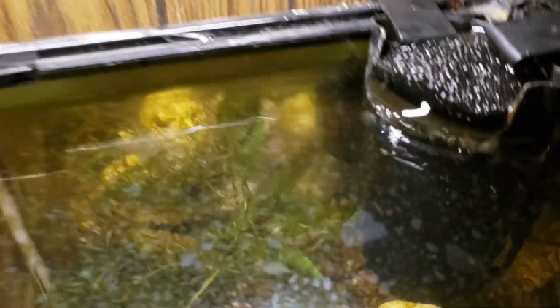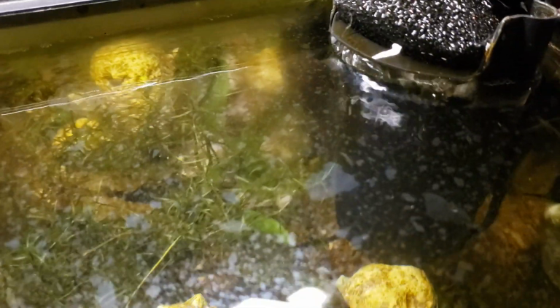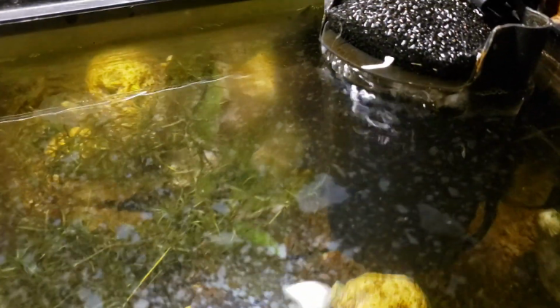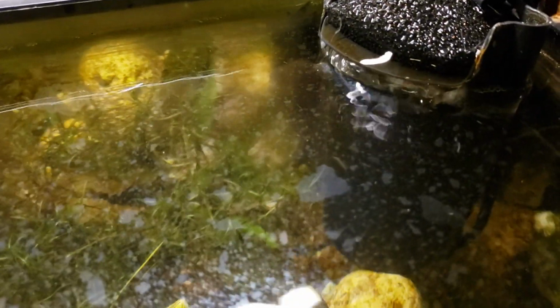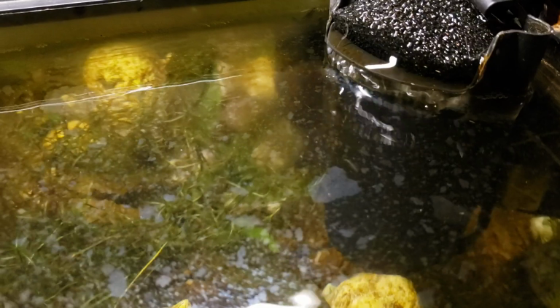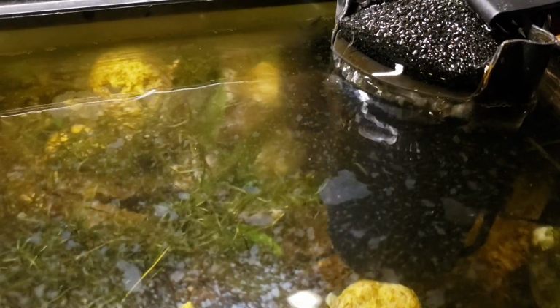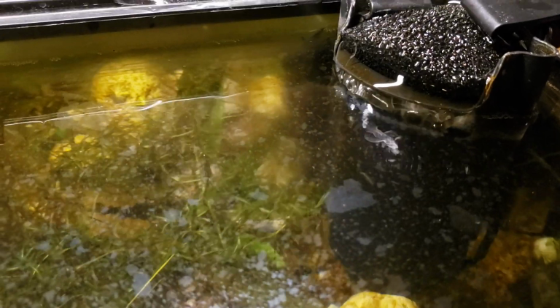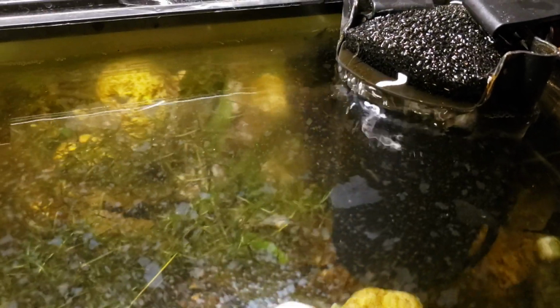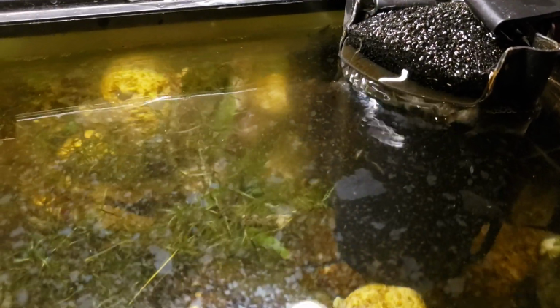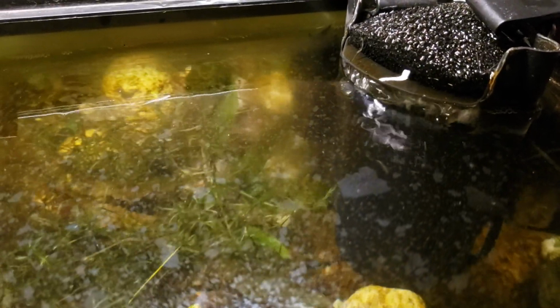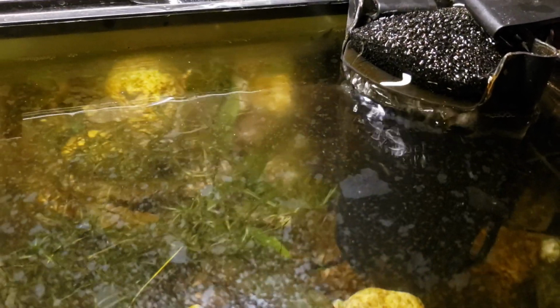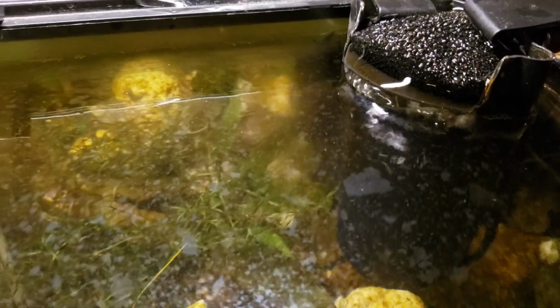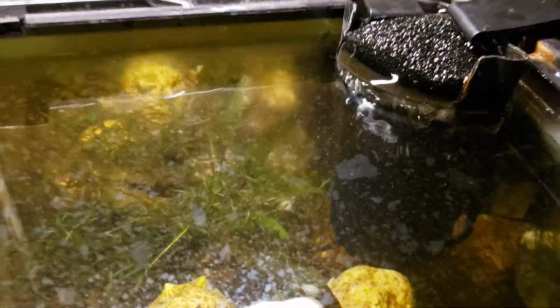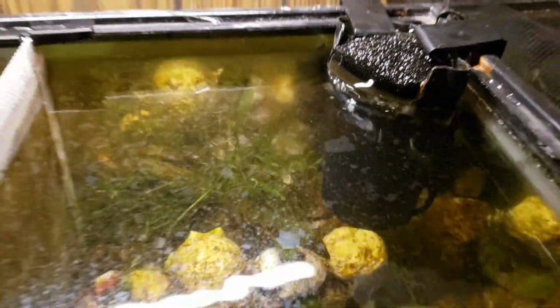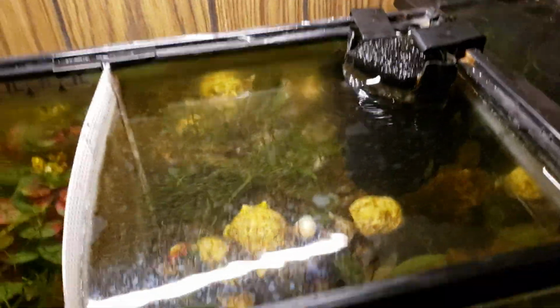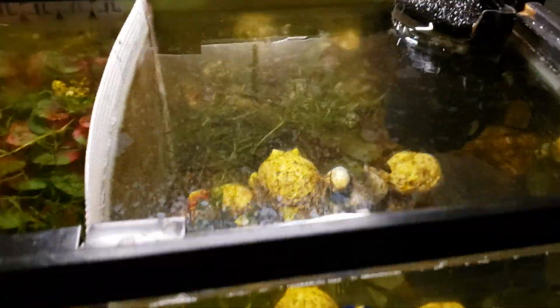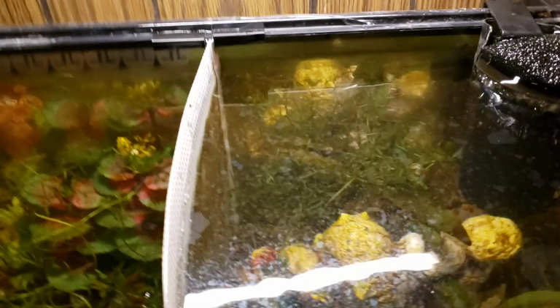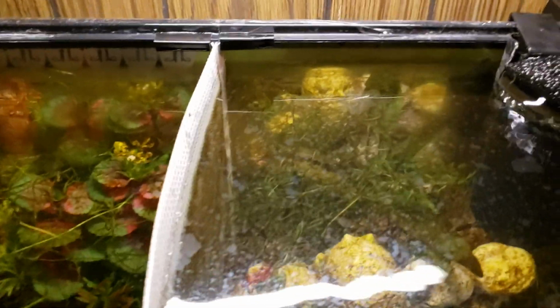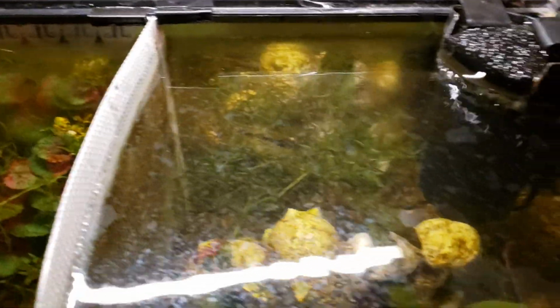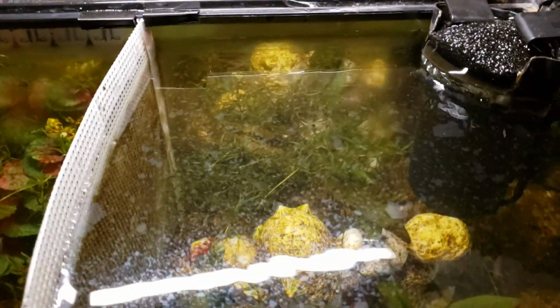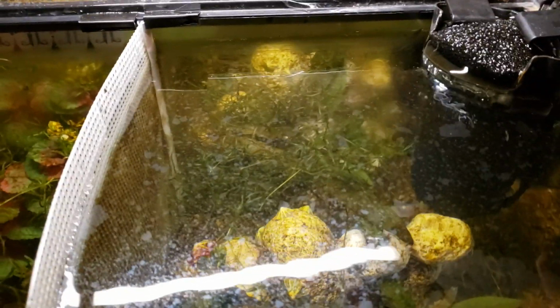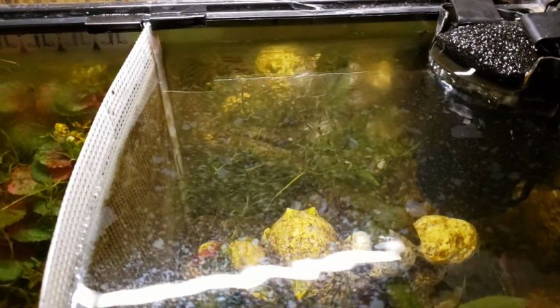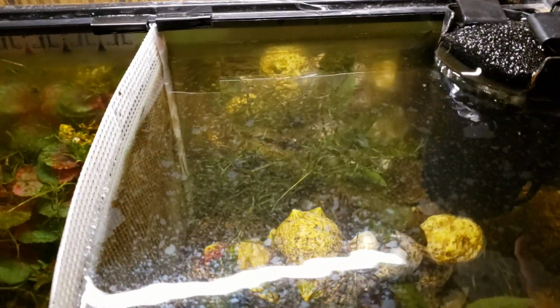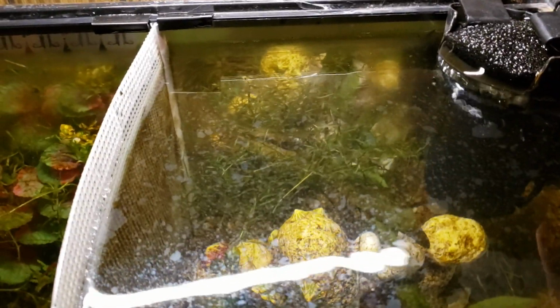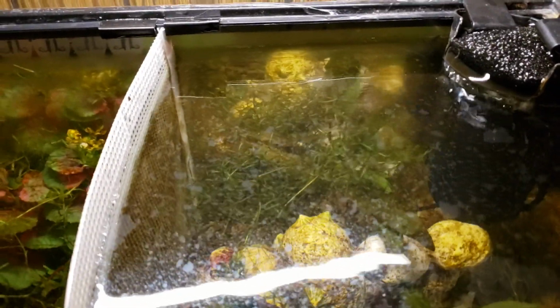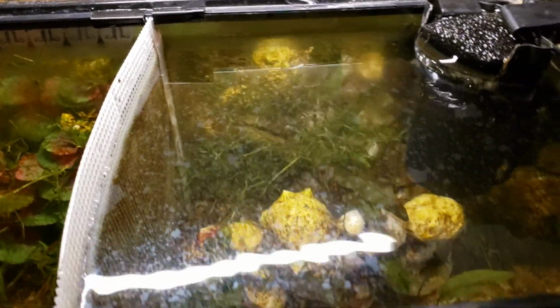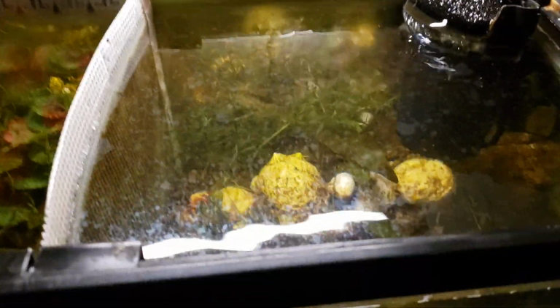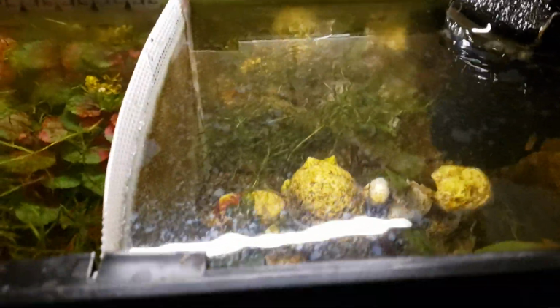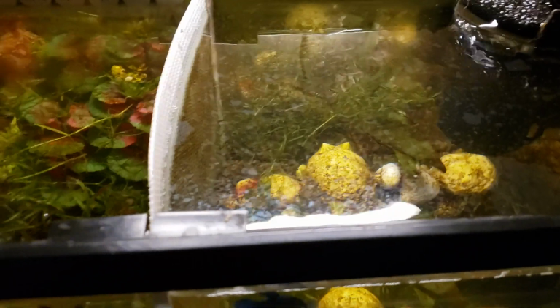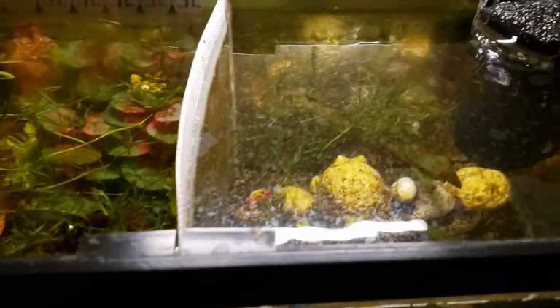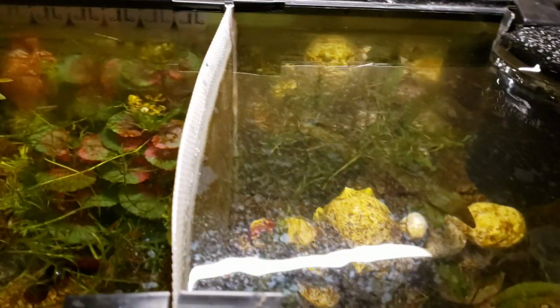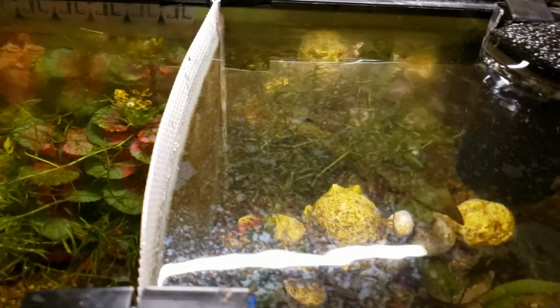This side has pretty good flow, so I don't know why that's happening. I took out the filter and rinsed everything out — I have ceramic media in there.